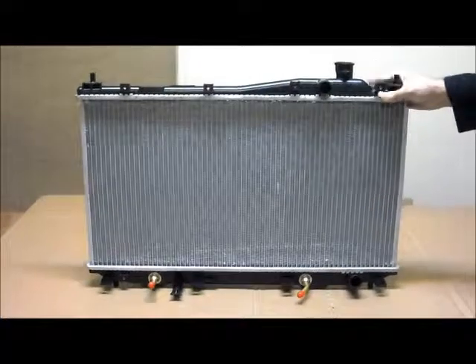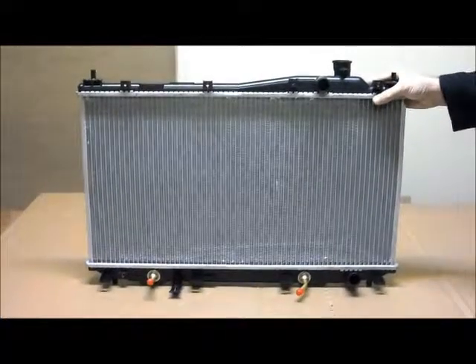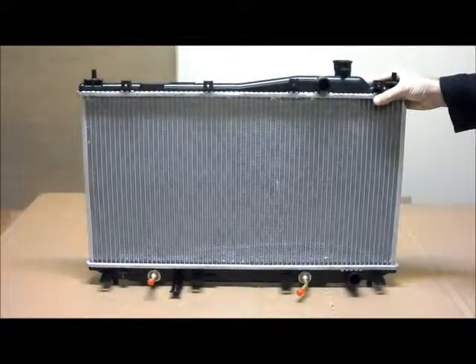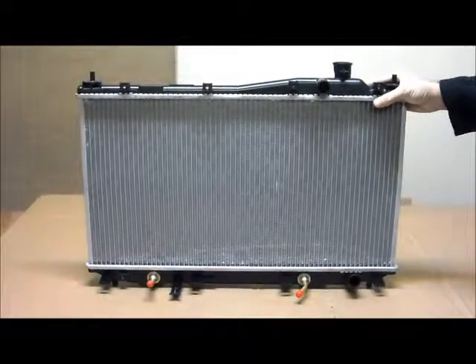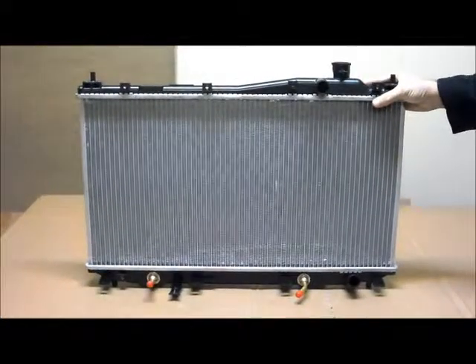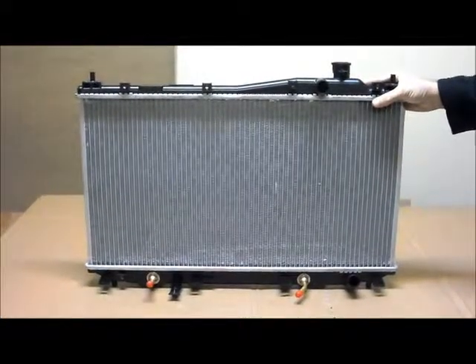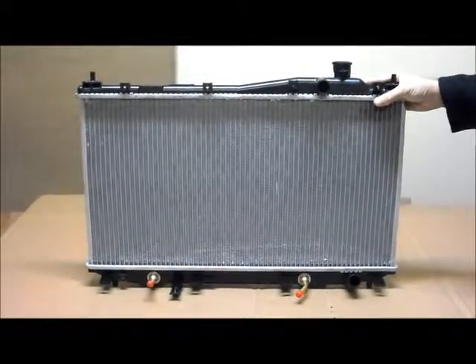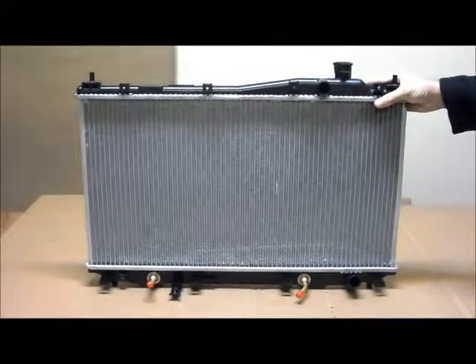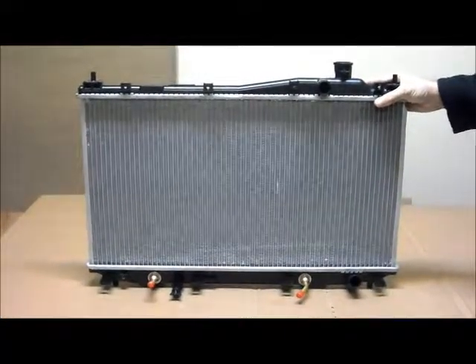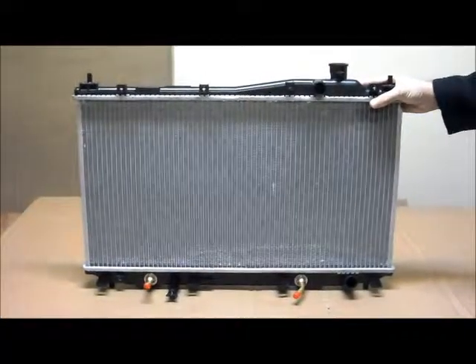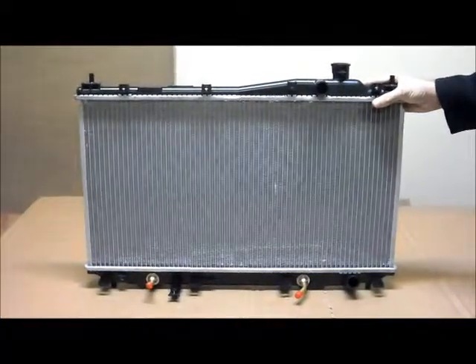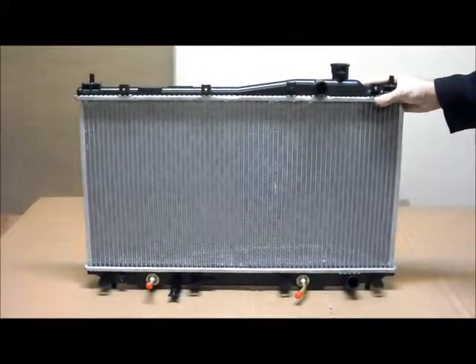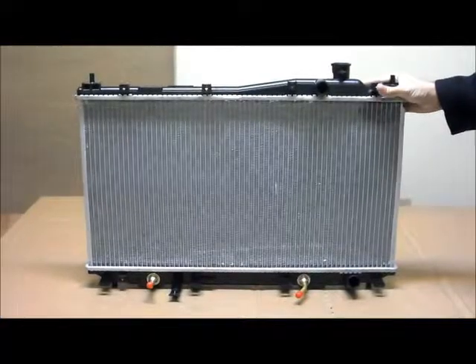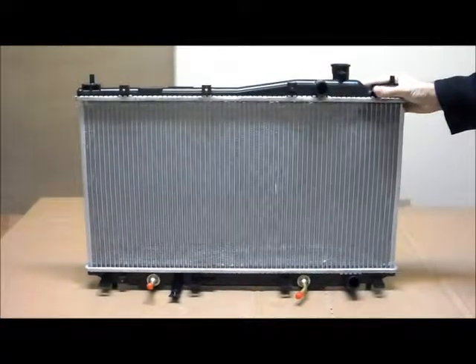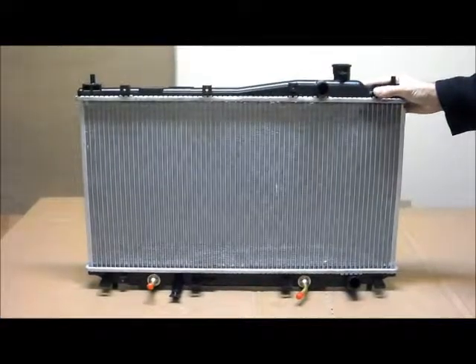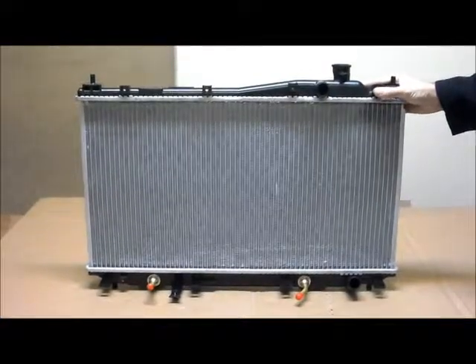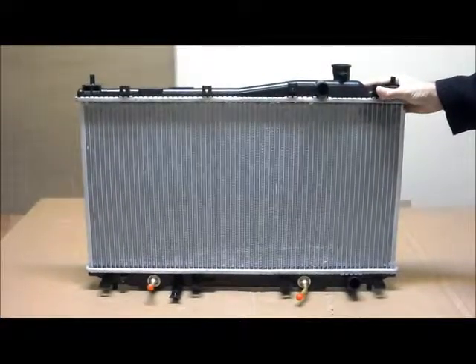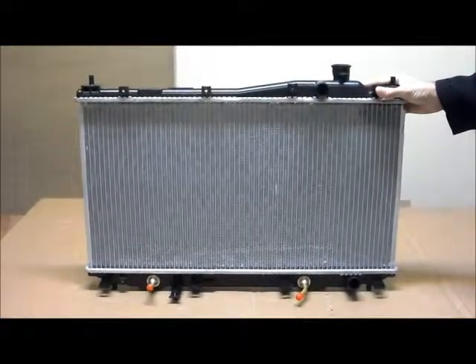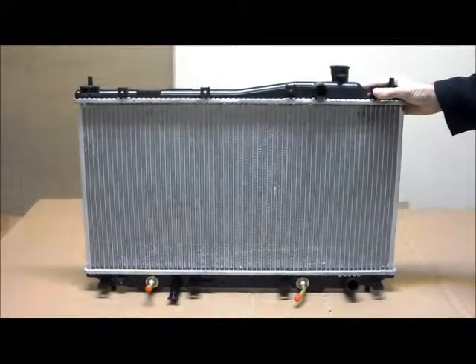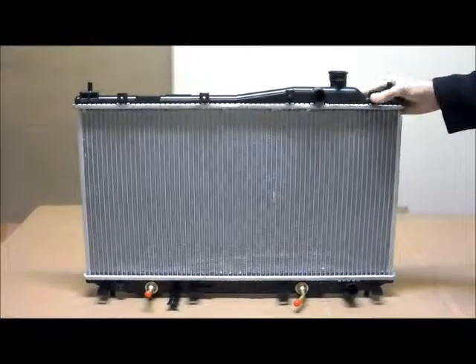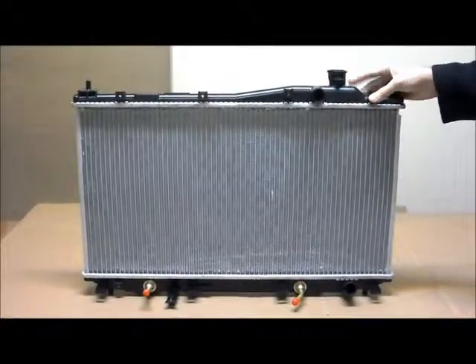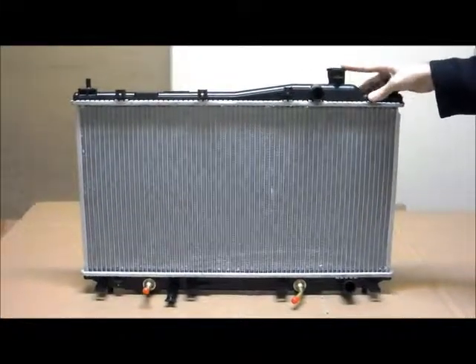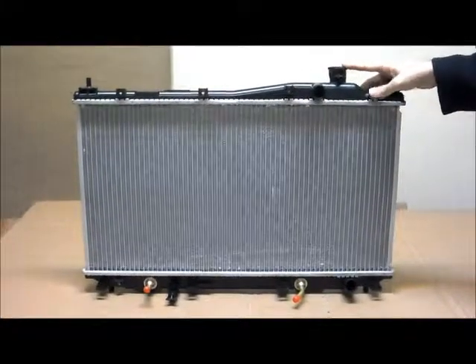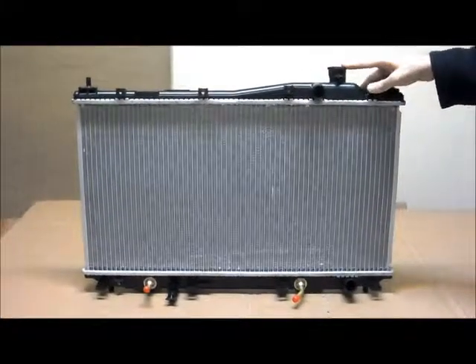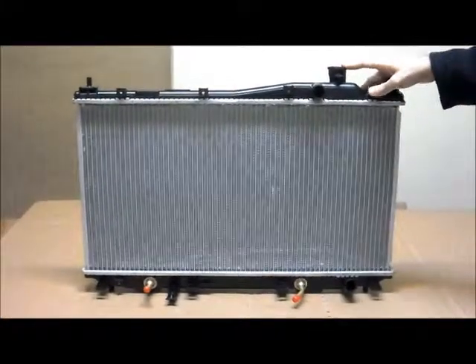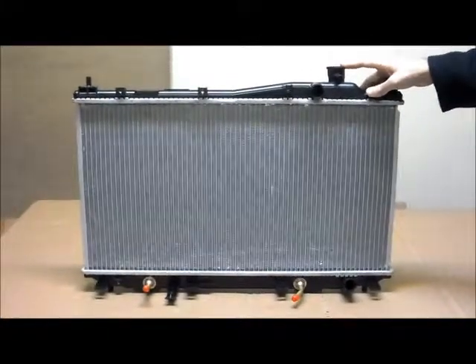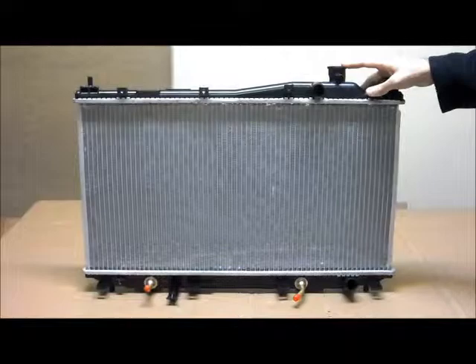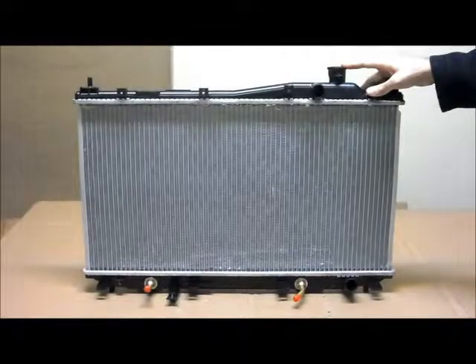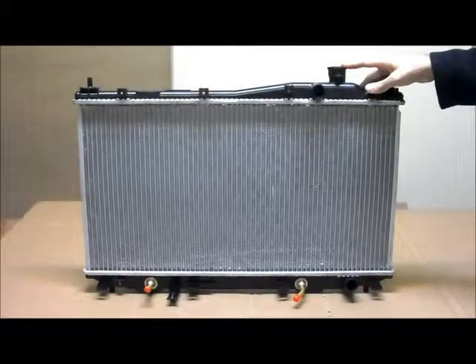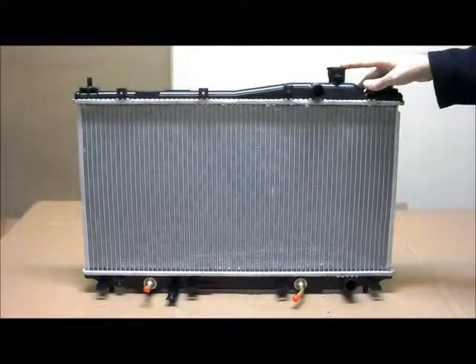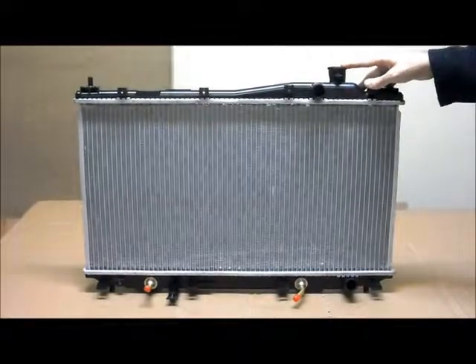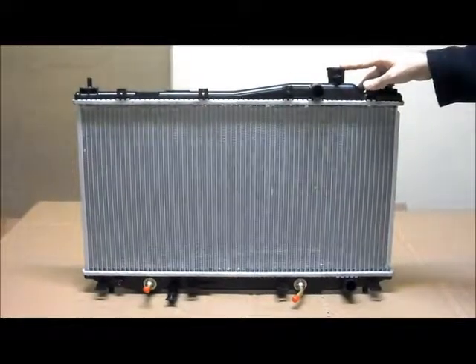Hopefully this video has been a help for you to find the radiator that you need for your vehicle. If you have any more questions or enquiries, please check our site or give us a phone call on 1300 178 178. Thank you.